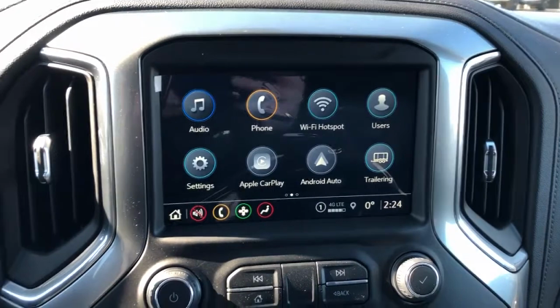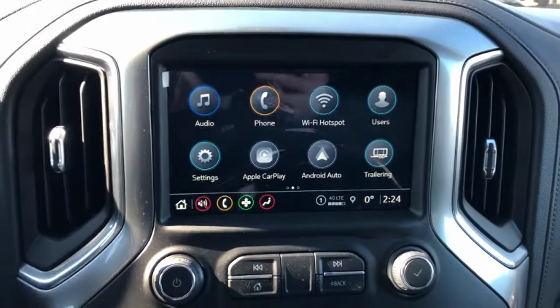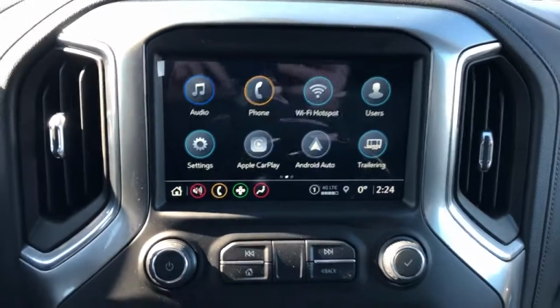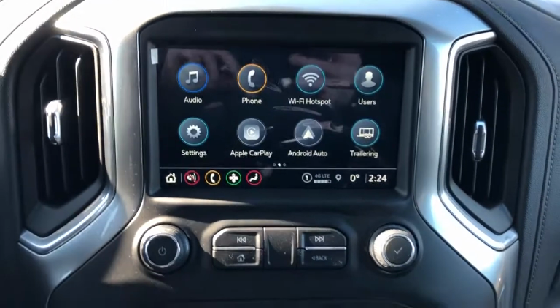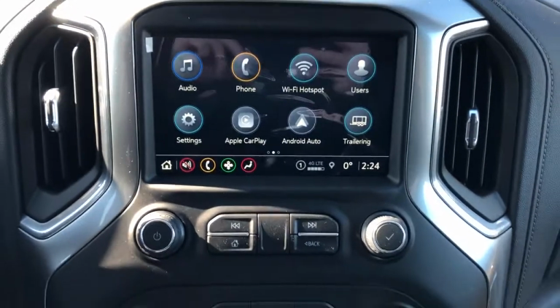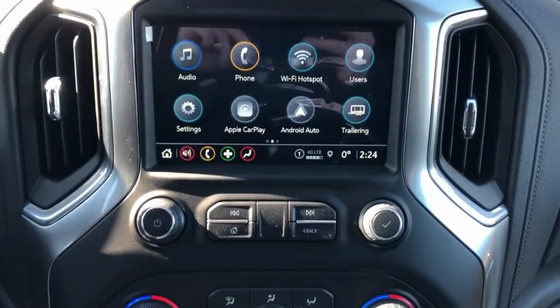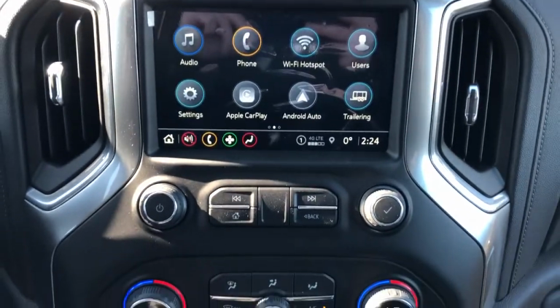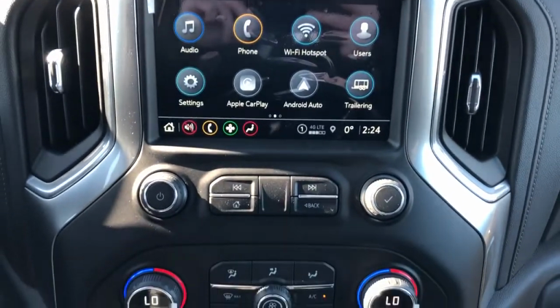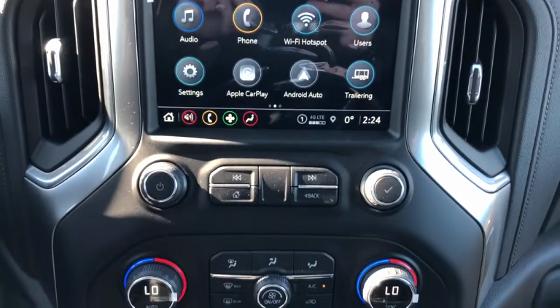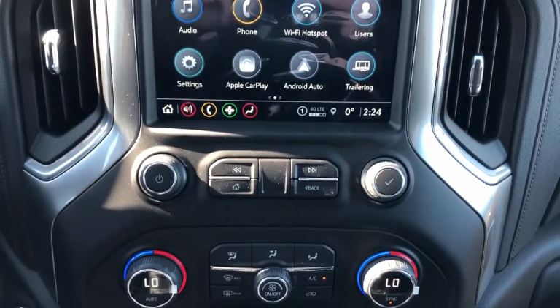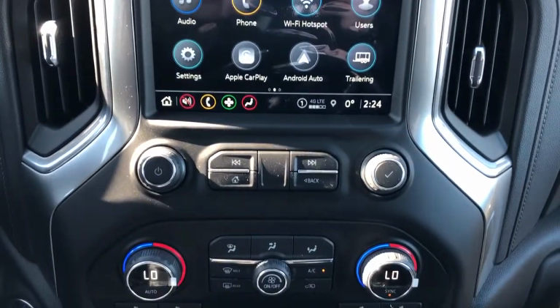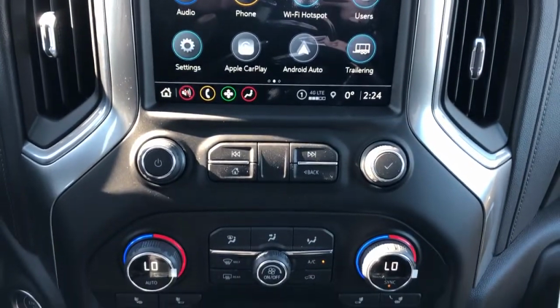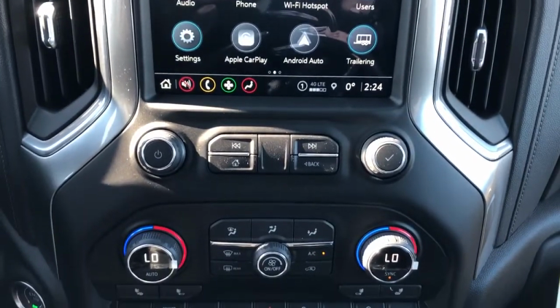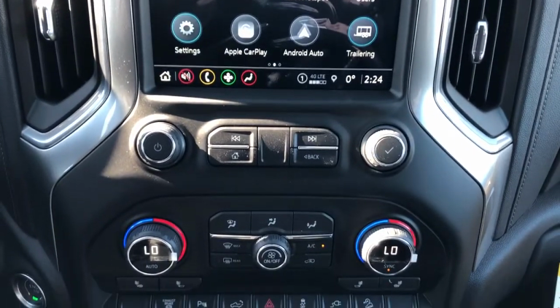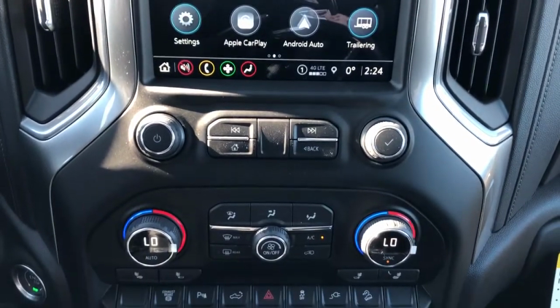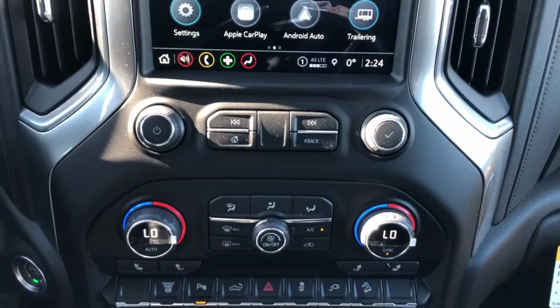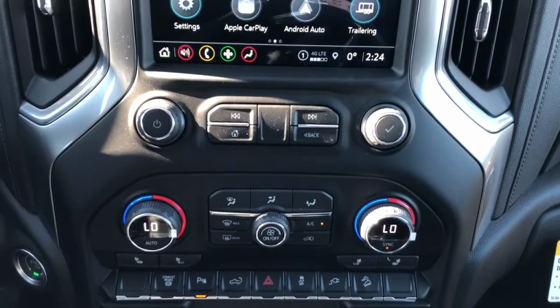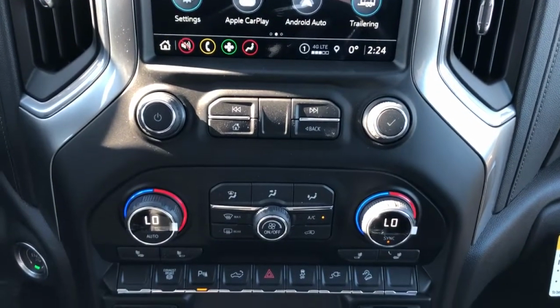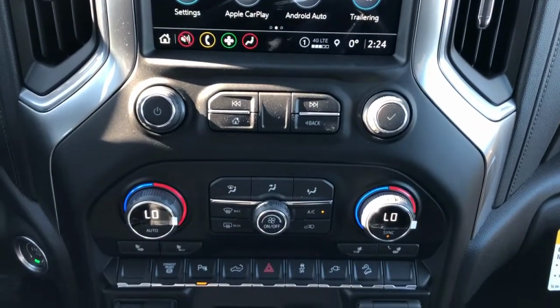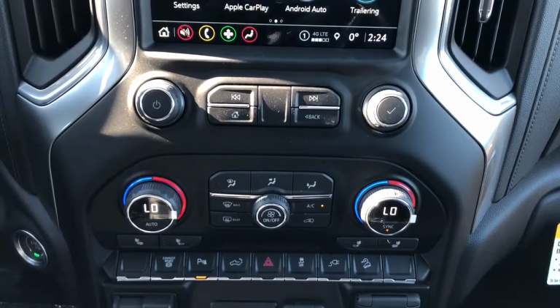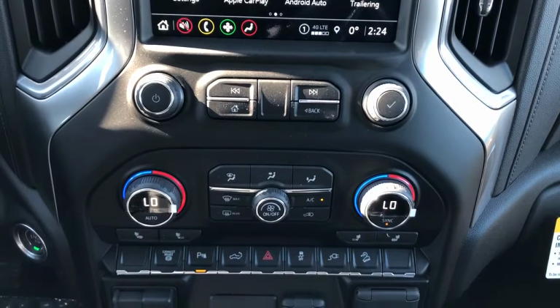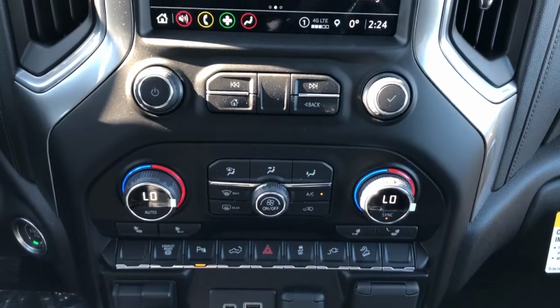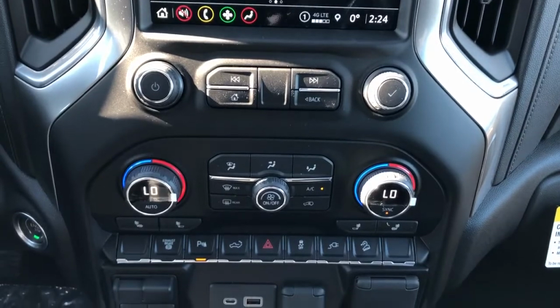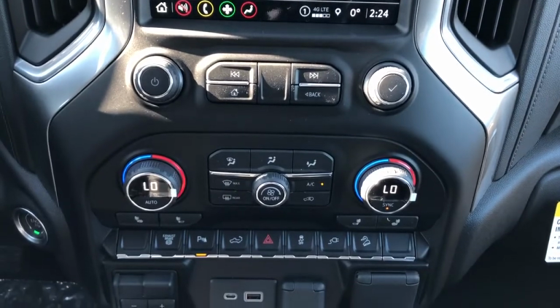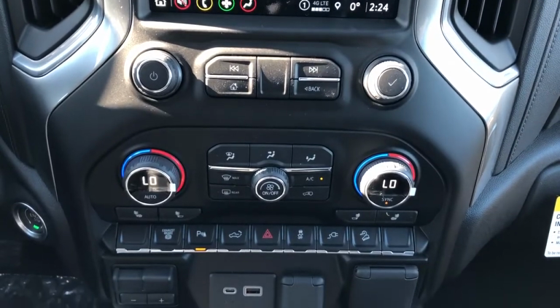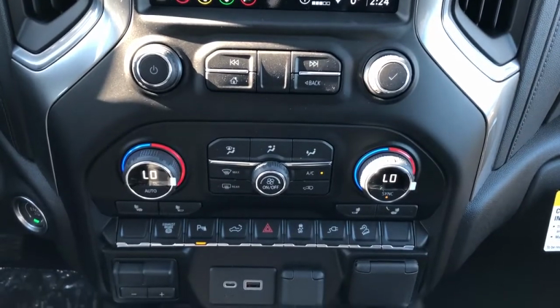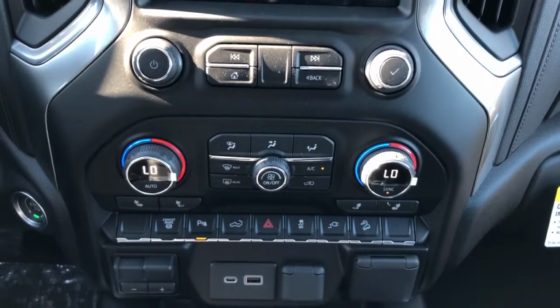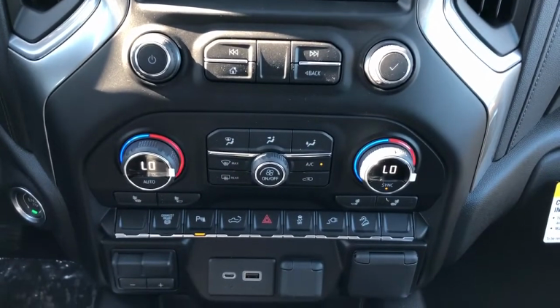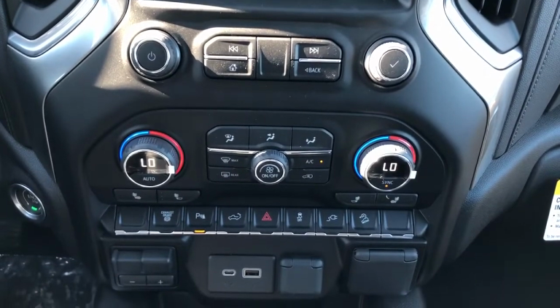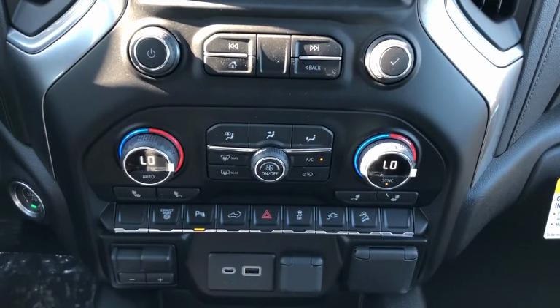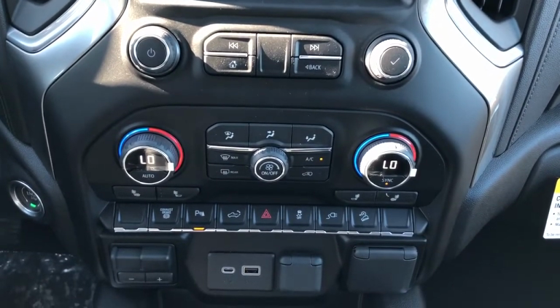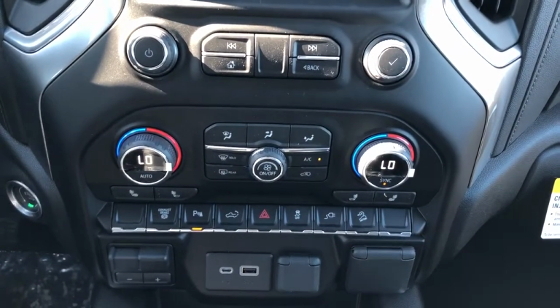Below that we have our radio controls, dual zone climate controls, heated seat options, vehicle controls, charging outlets, and trailer brake.